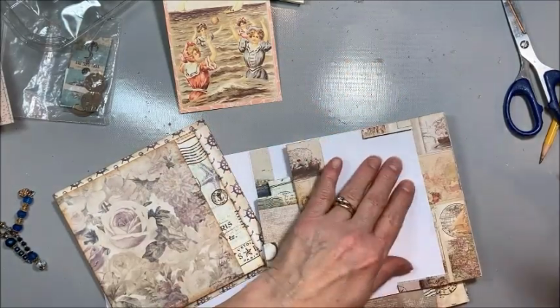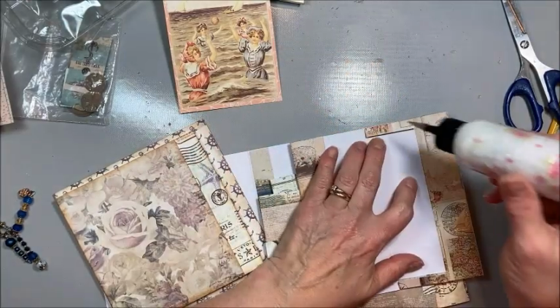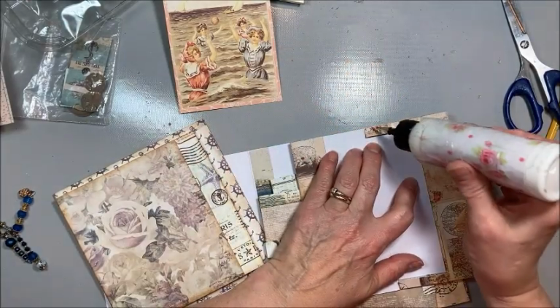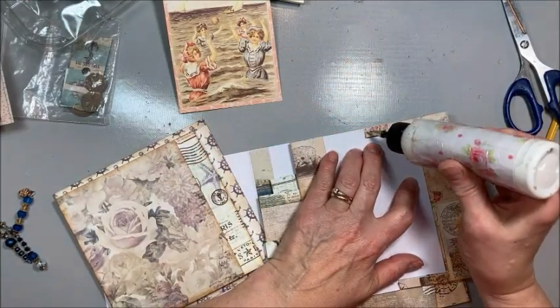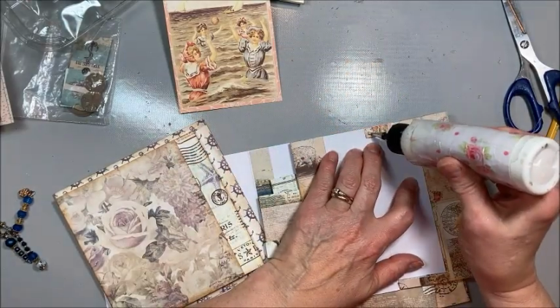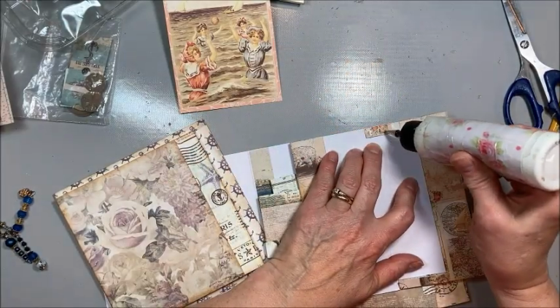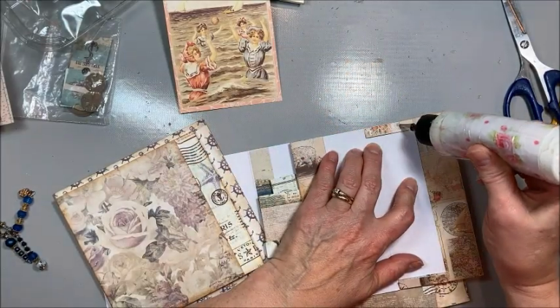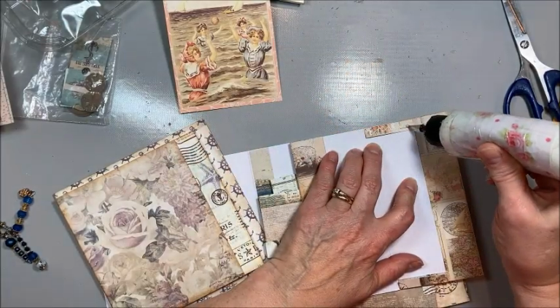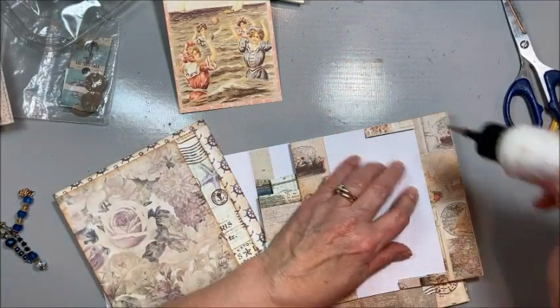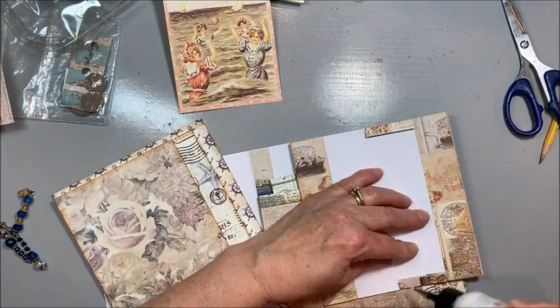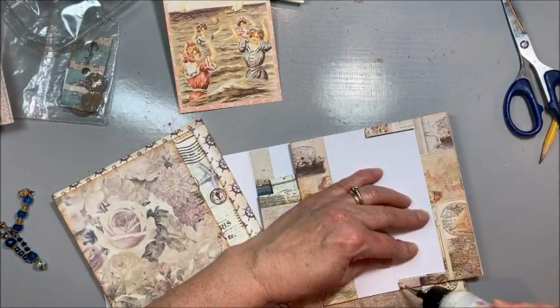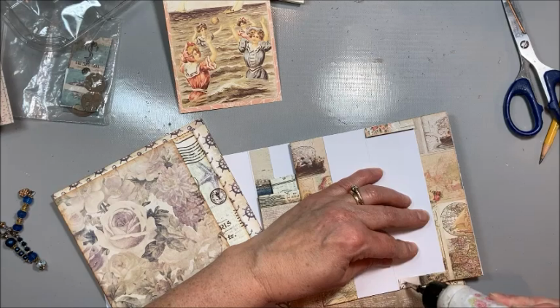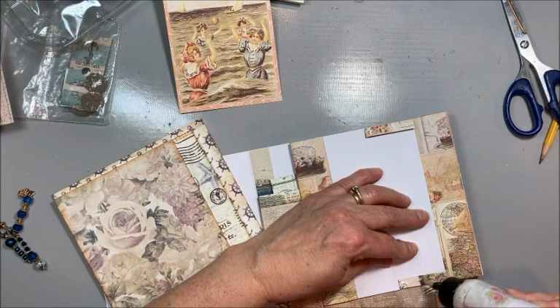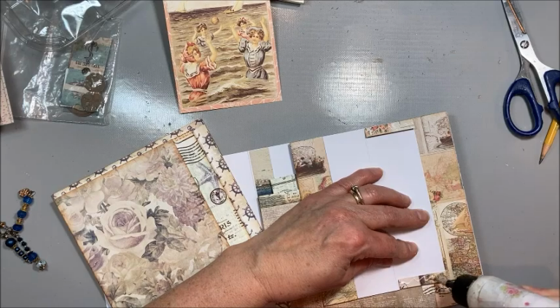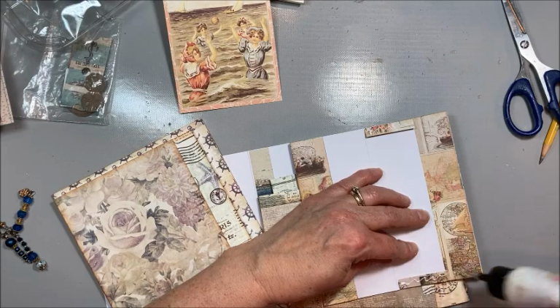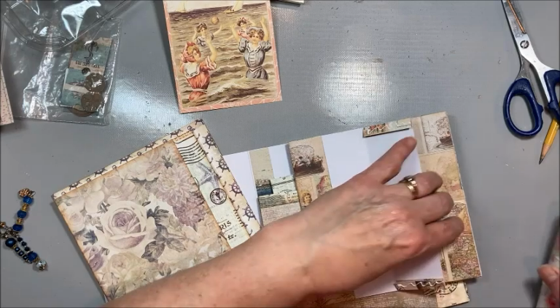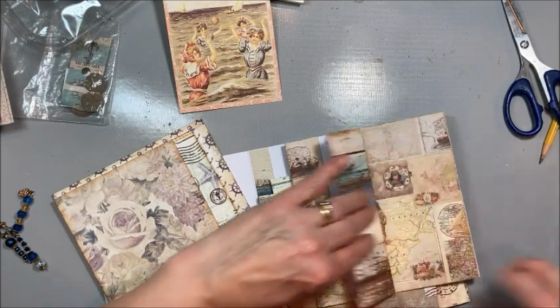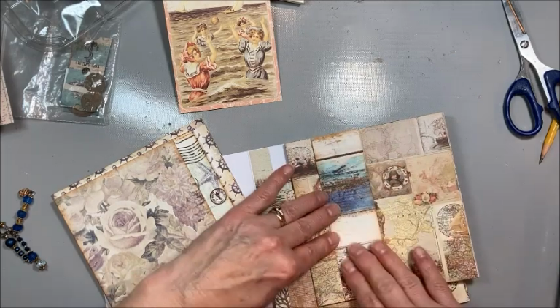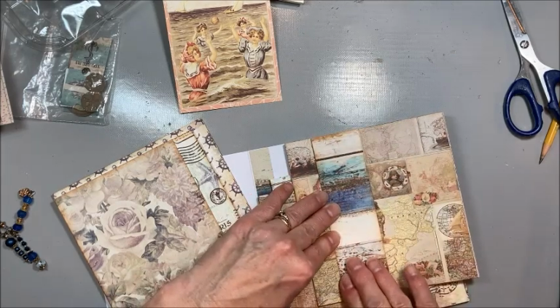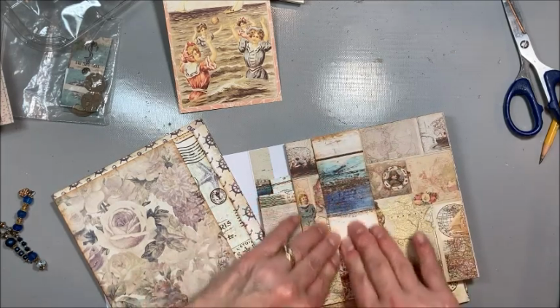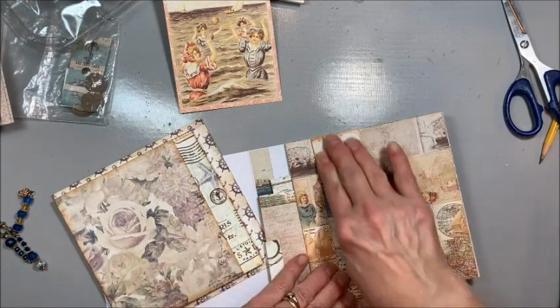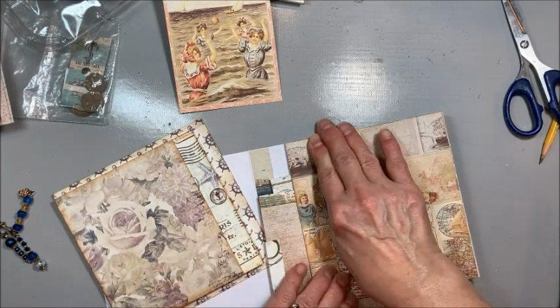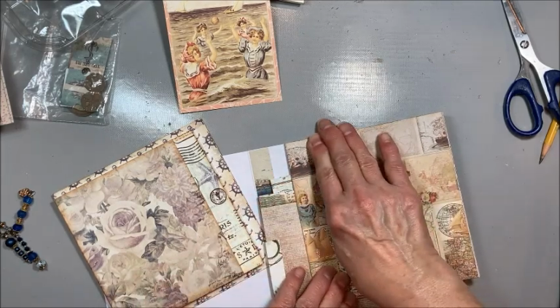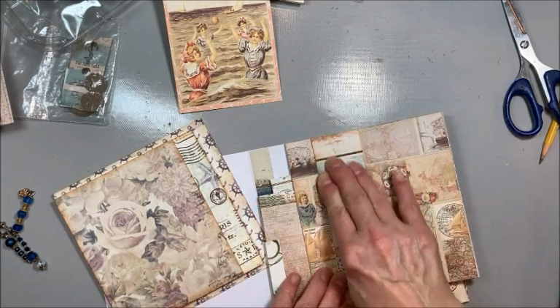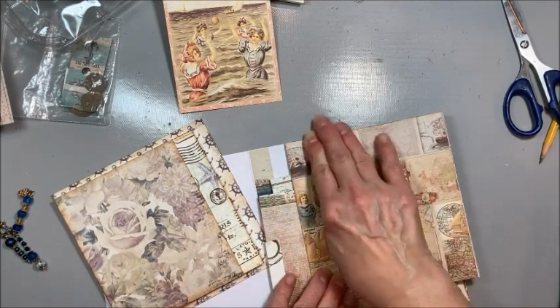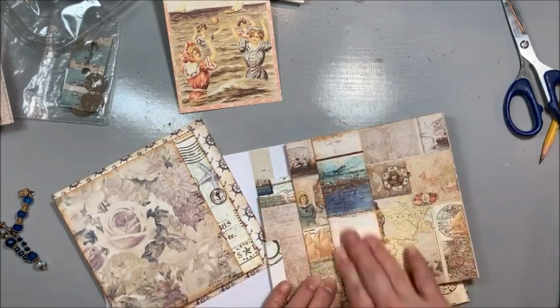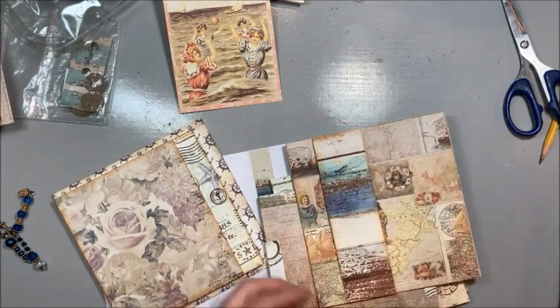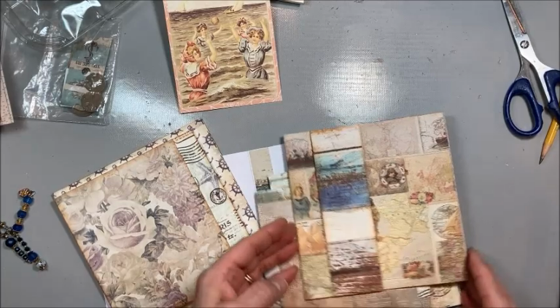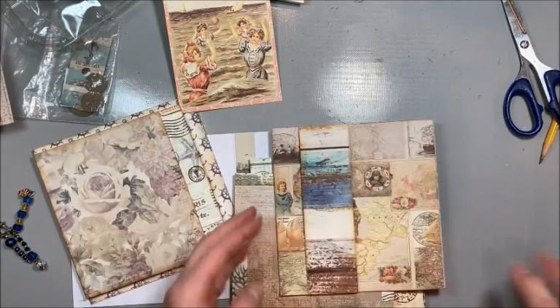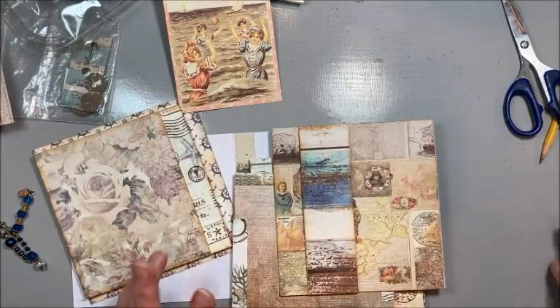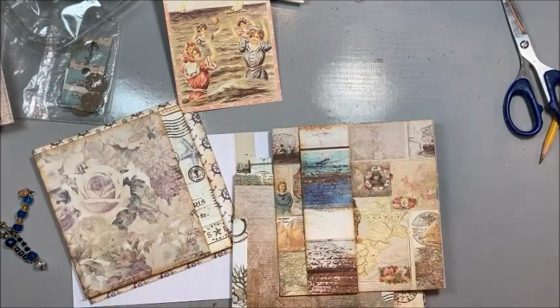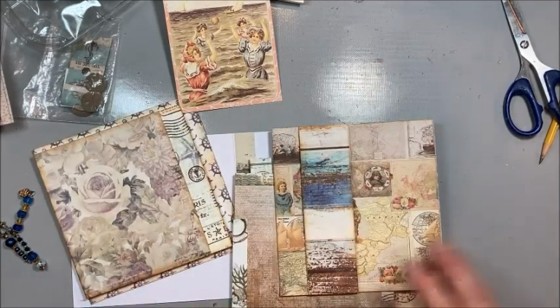Now you come in and put your adhesive on one side of this little flap, then put the folded side on the outside edge of your paper. Put your adhesive on this part of the flap and on this part of the flap, and that folds in. So that's that little detail.